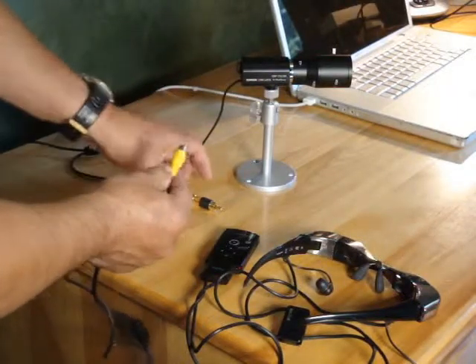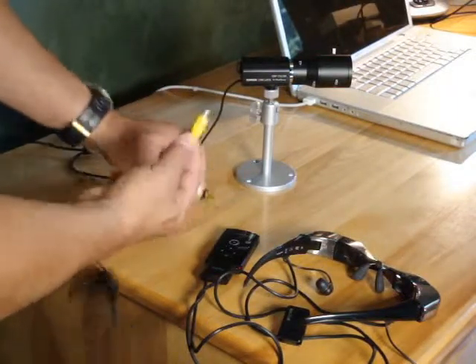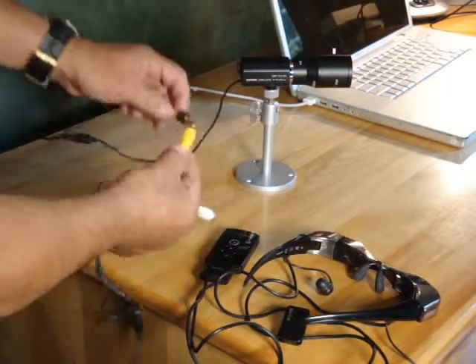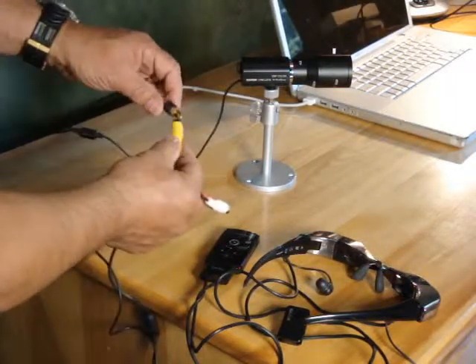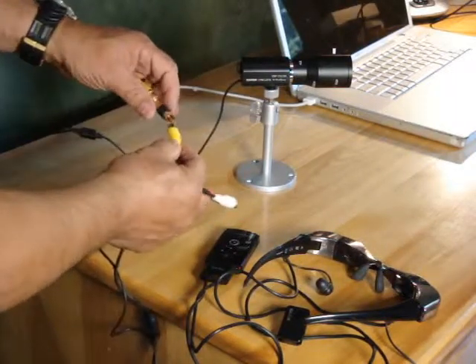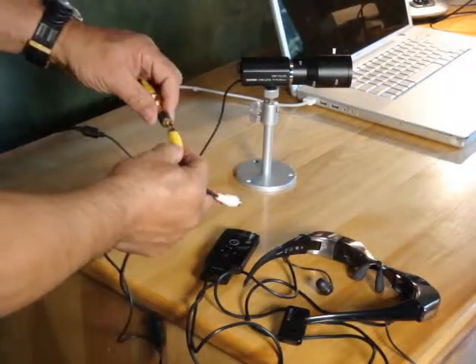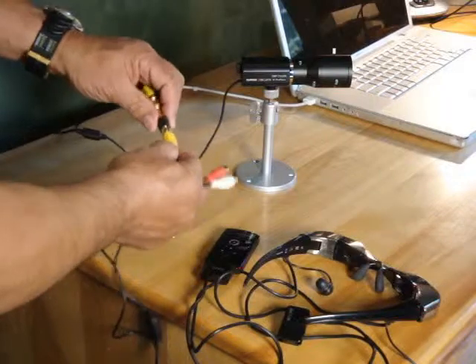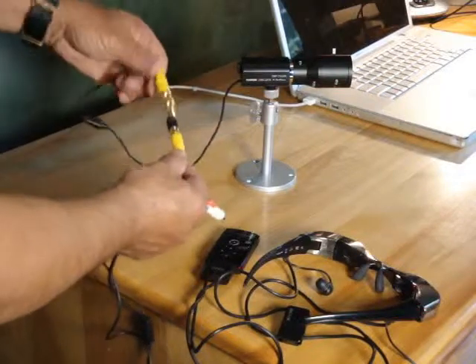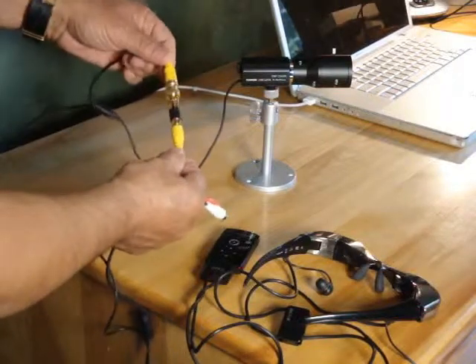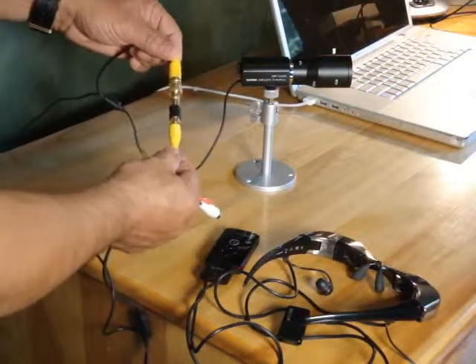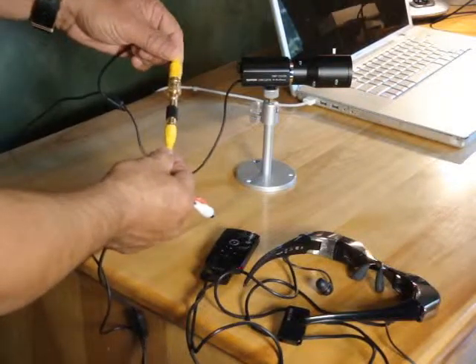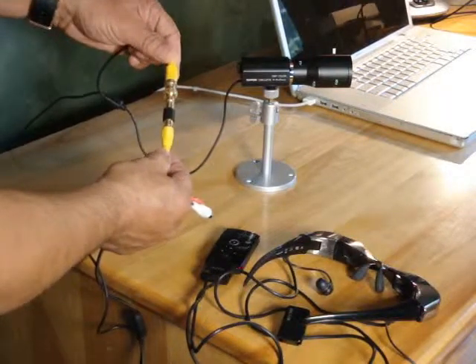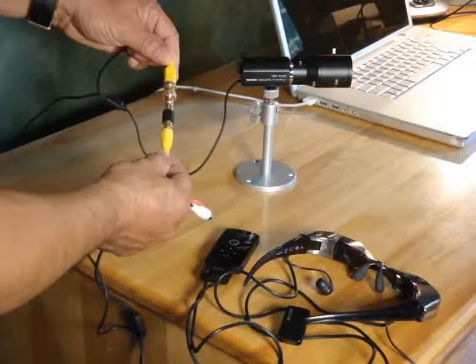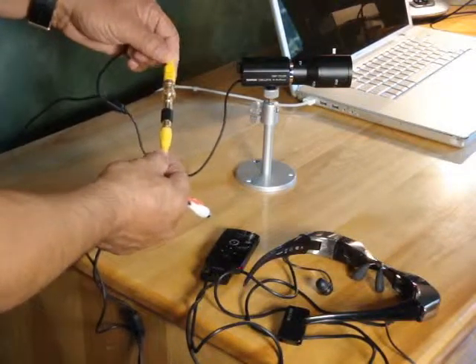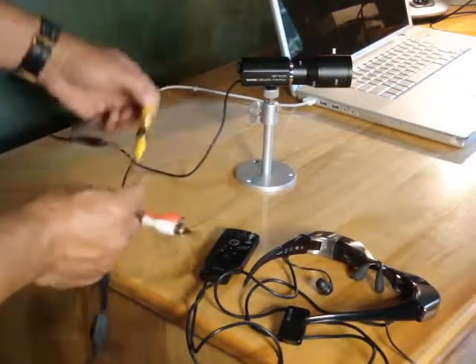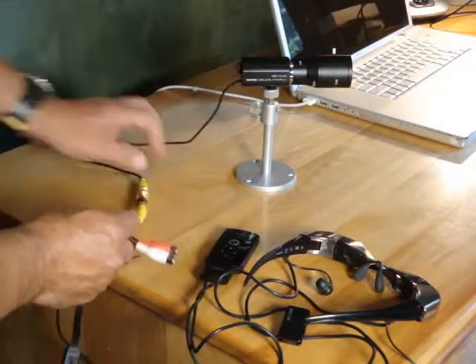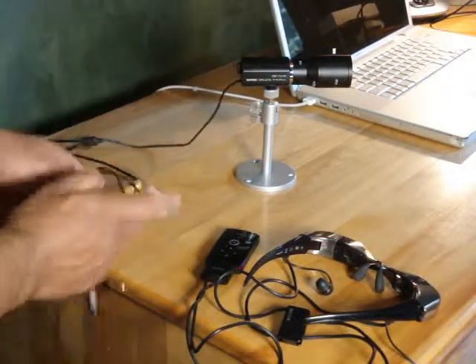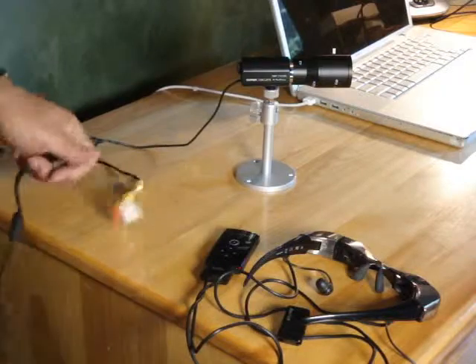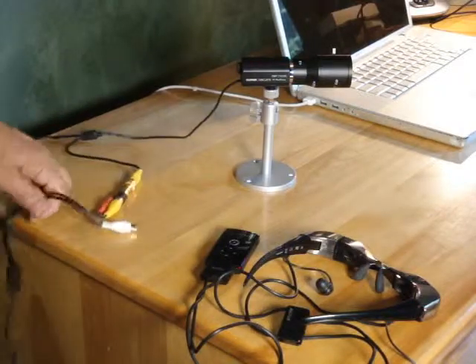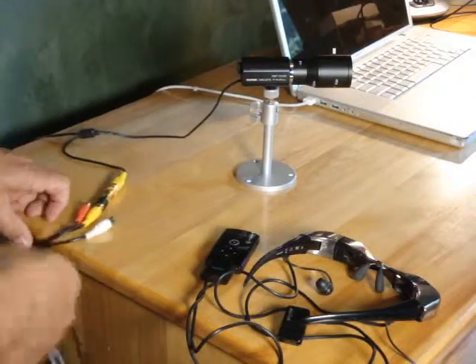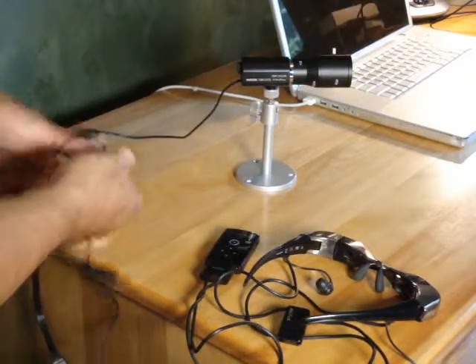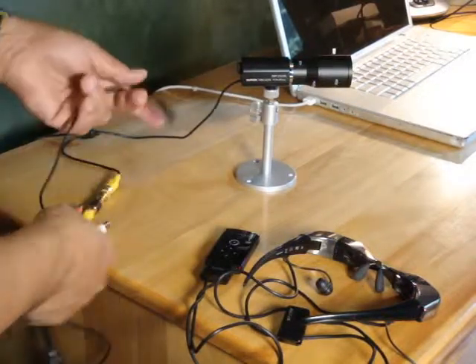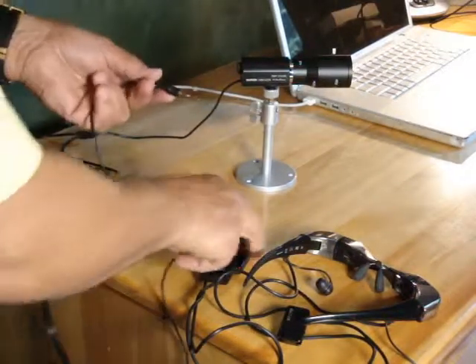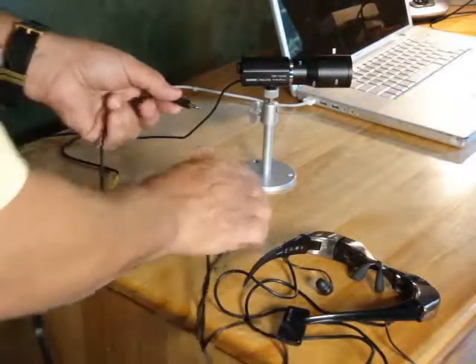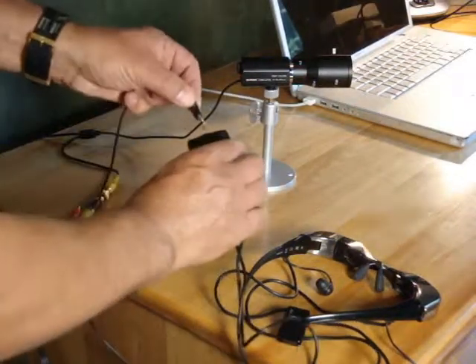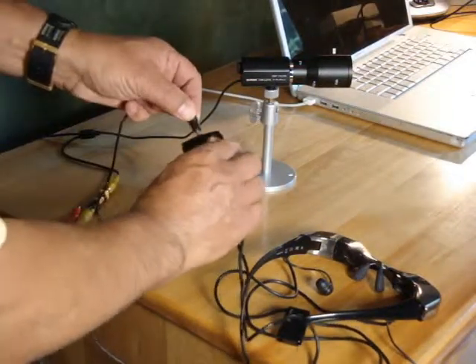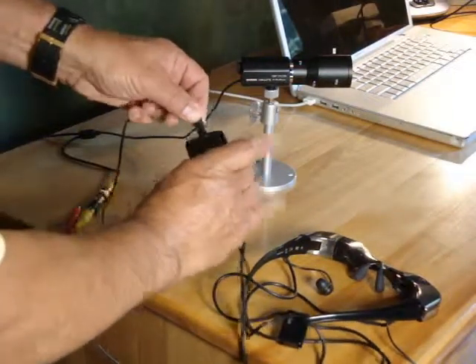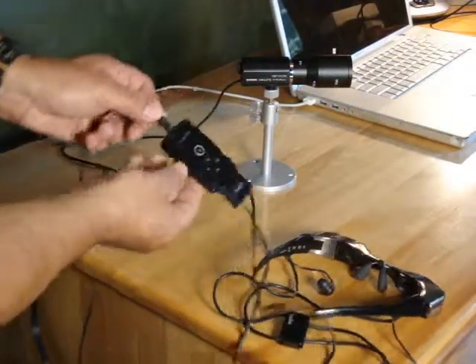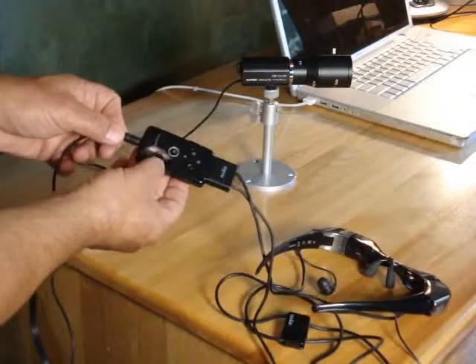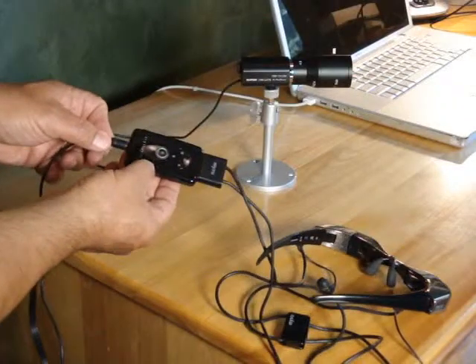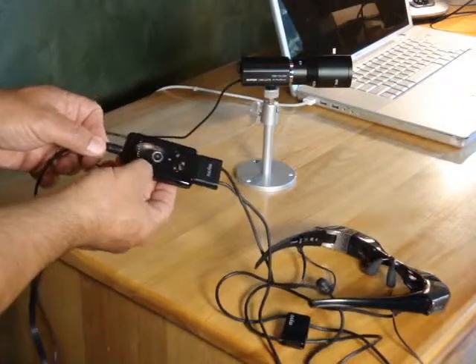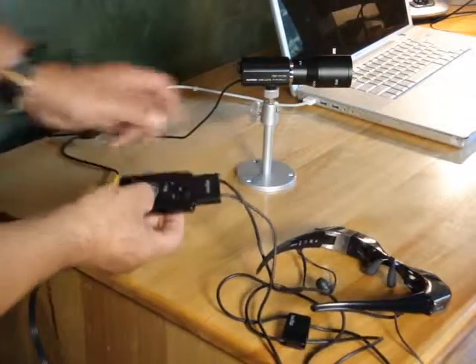Take the yellow cable, which is a composite video cable, and attach it to the BNC adapter, then plug the 3.5 millimeter side of that into the pendant on the MyView viewer.